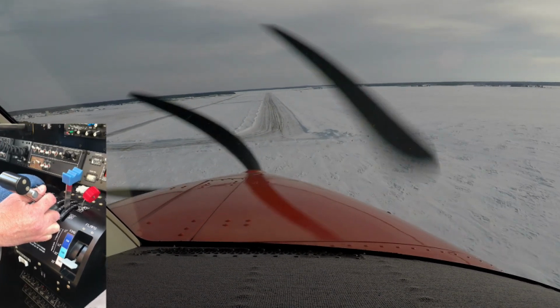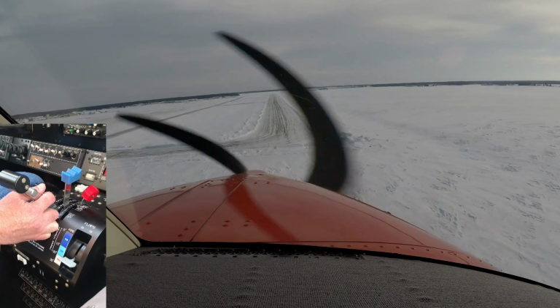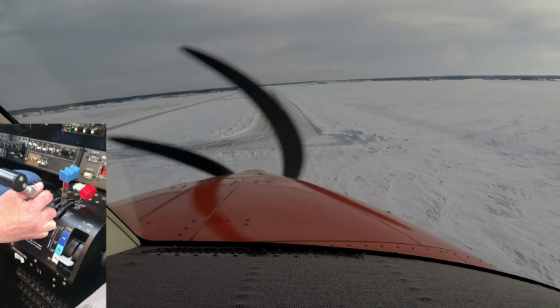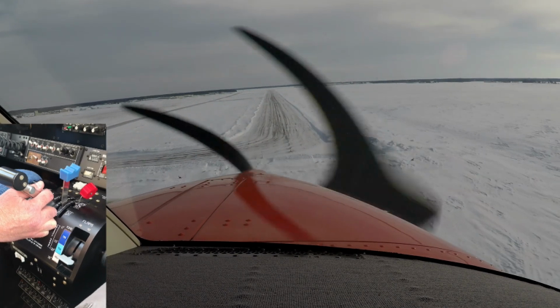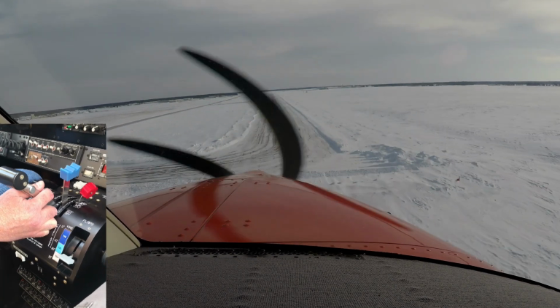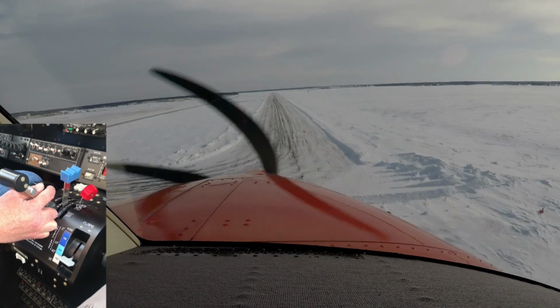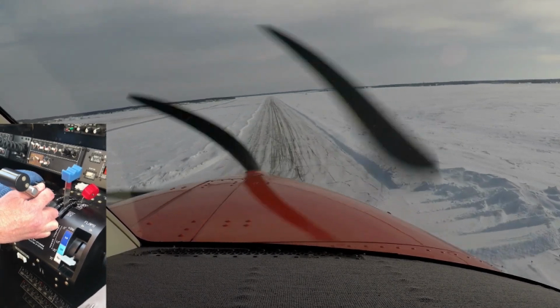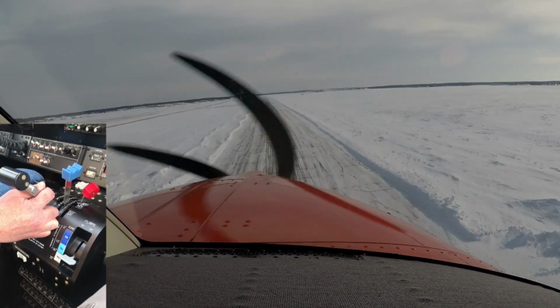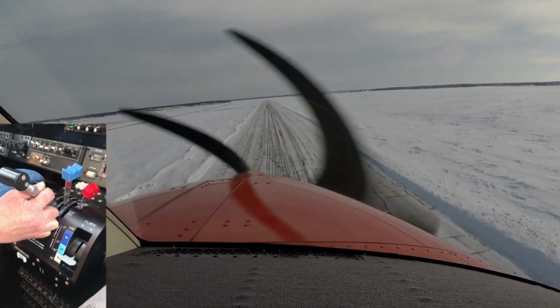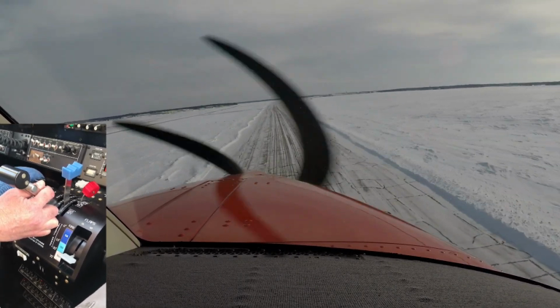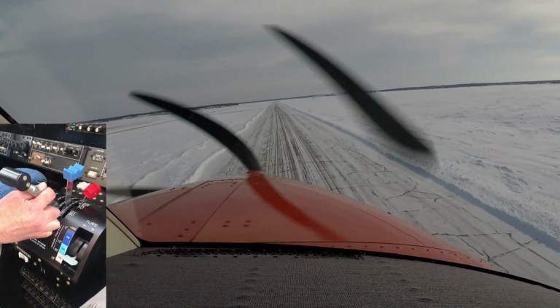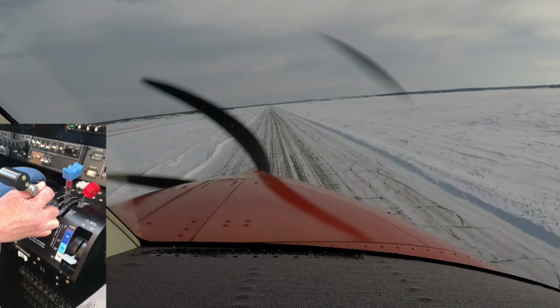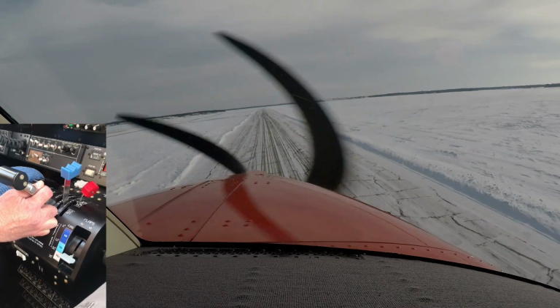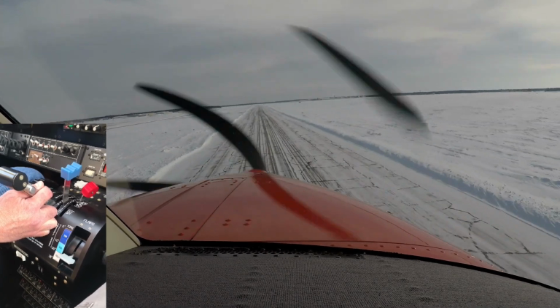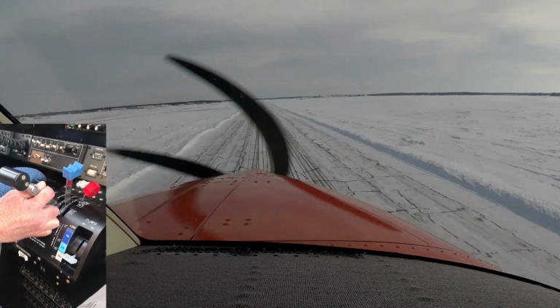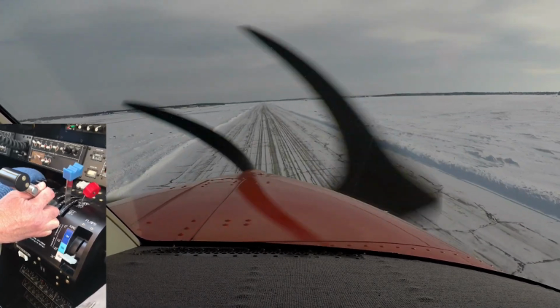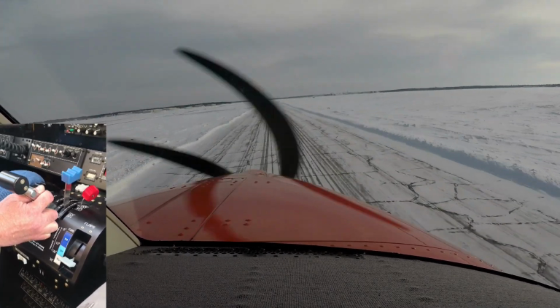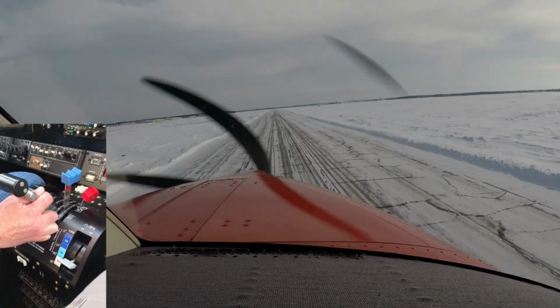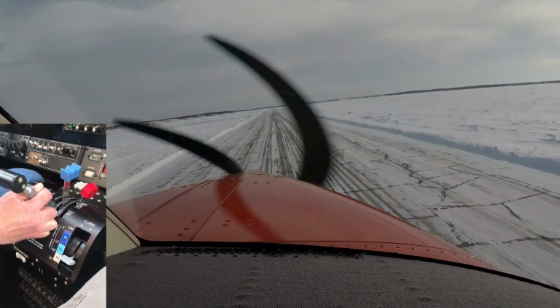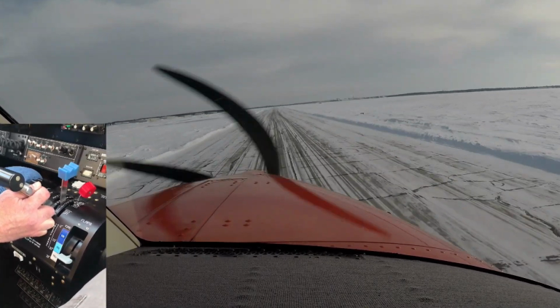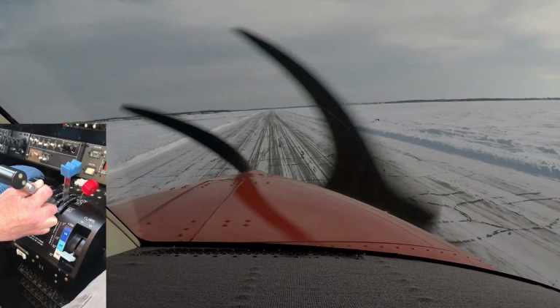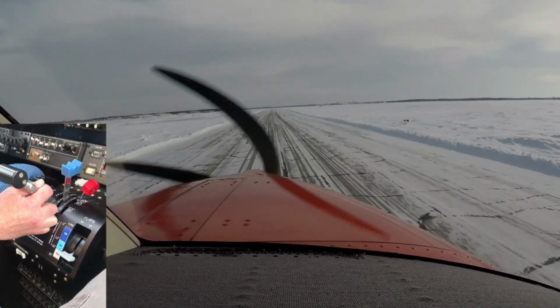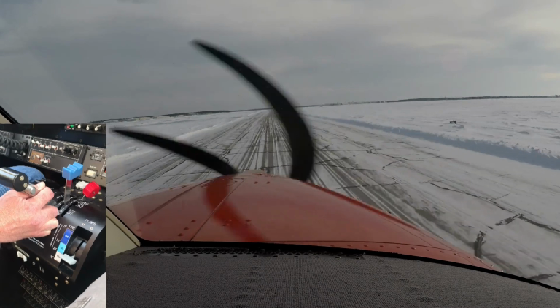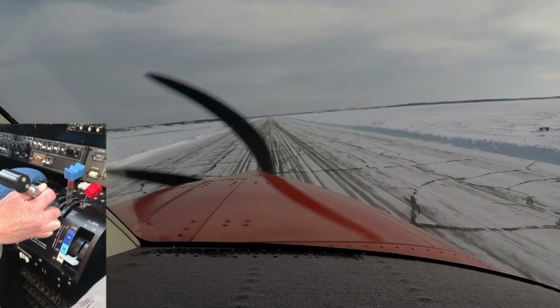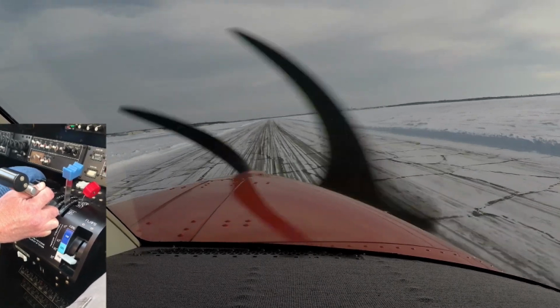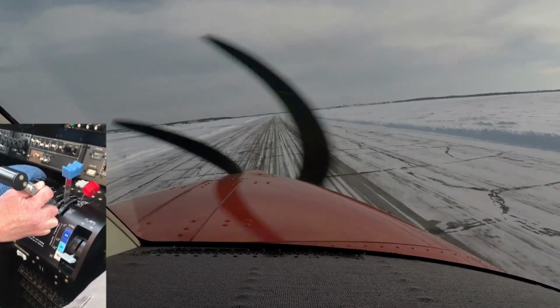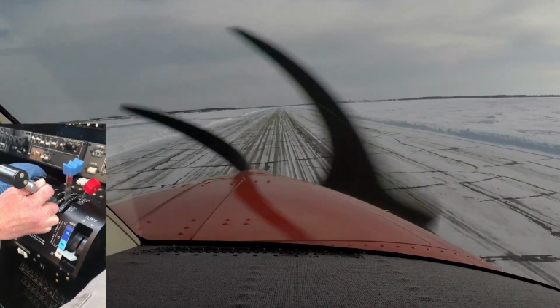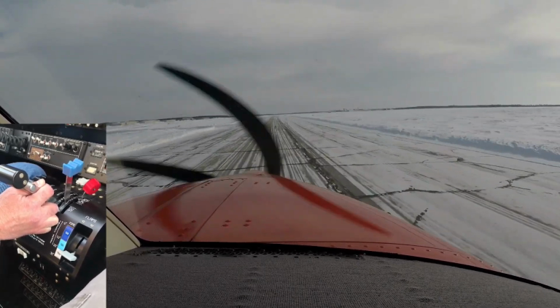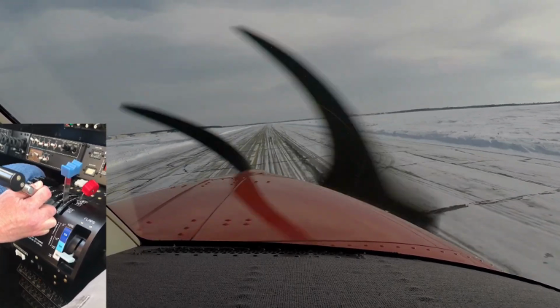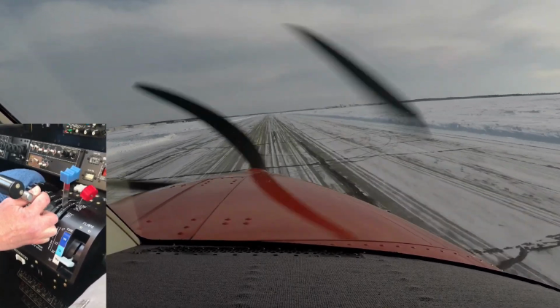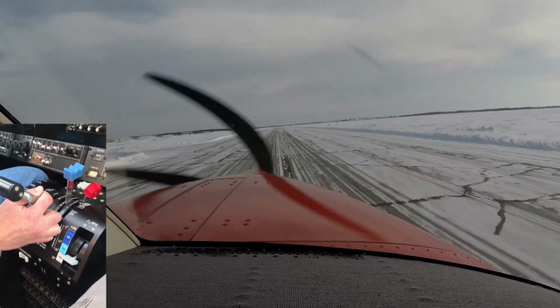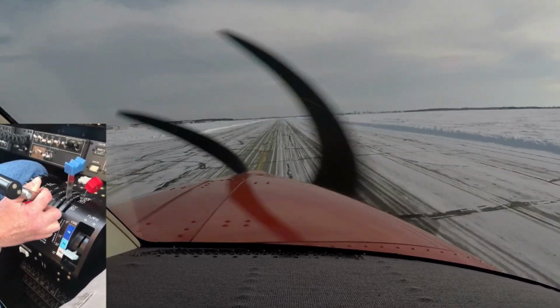We're approaching the runway now. As we get over the runway, just start gradually reducing power a little bit — bring it back a little more, a little more, to get around 300 or so — and just kind of let it settle onto the runway. Close like that, just kind of fly it on, bring the nose up just a little bit, power to idle, around the ground.